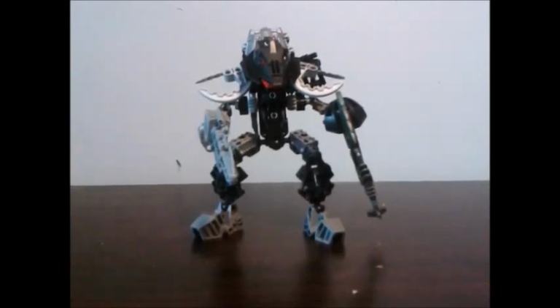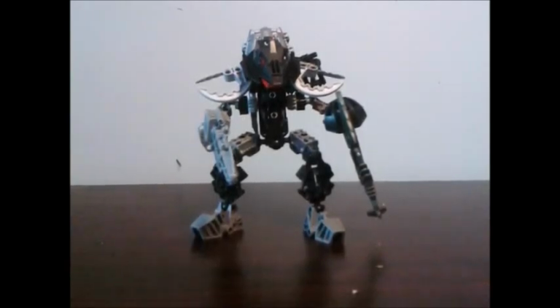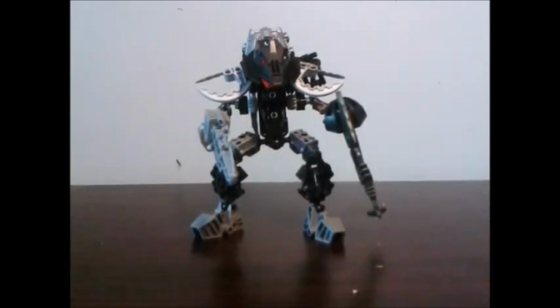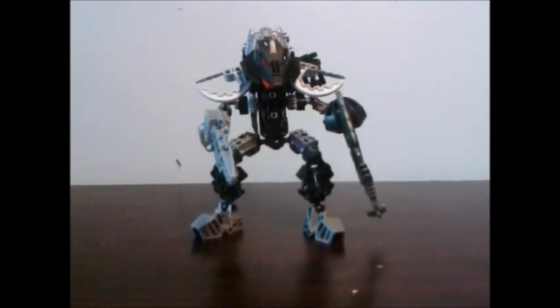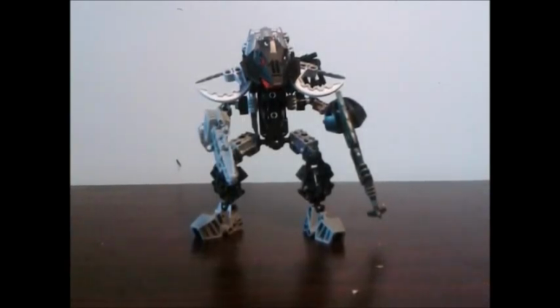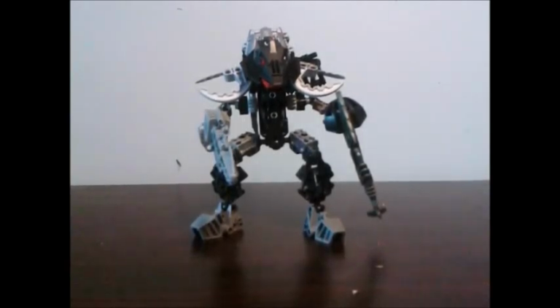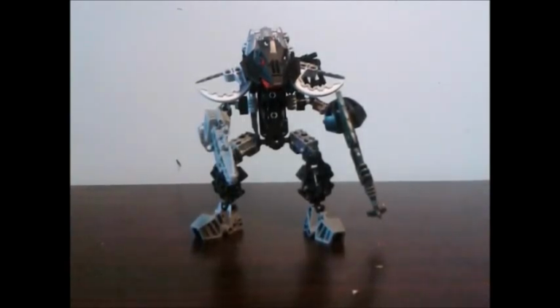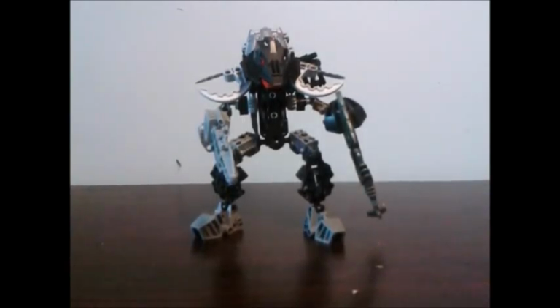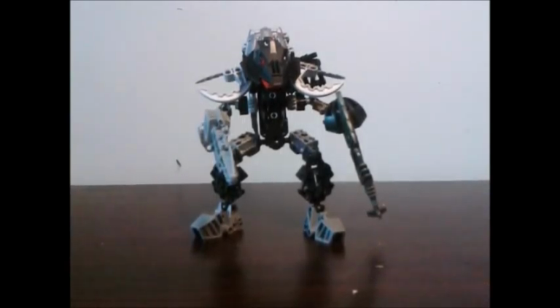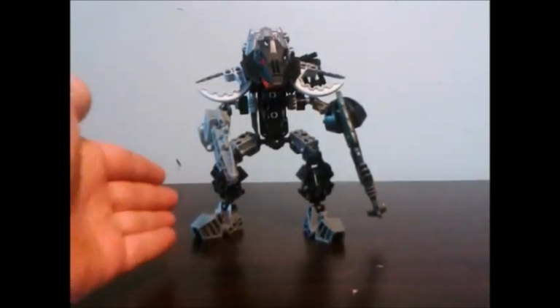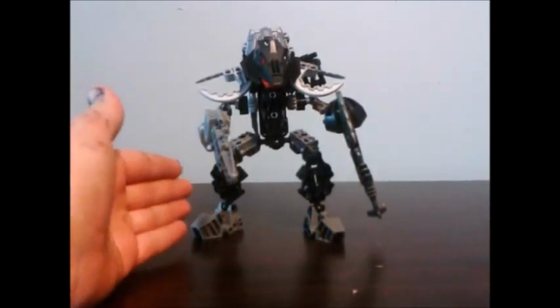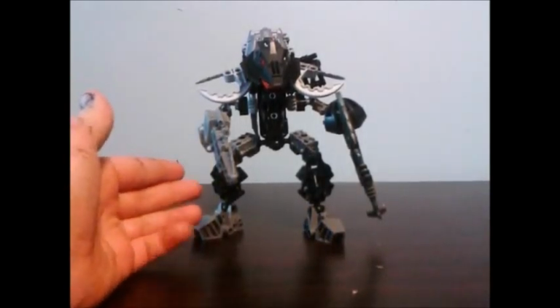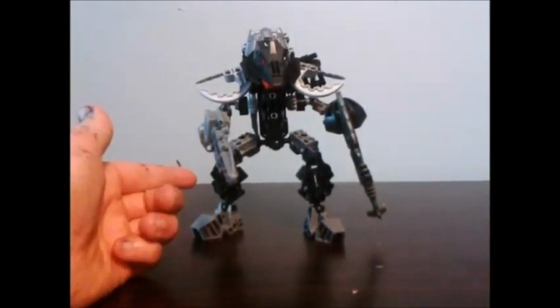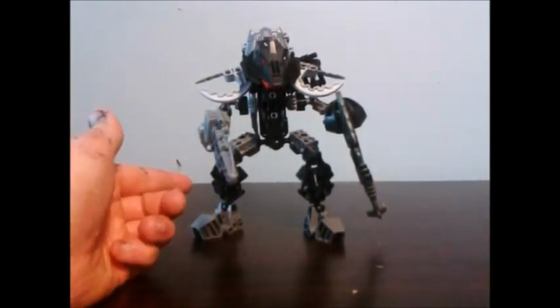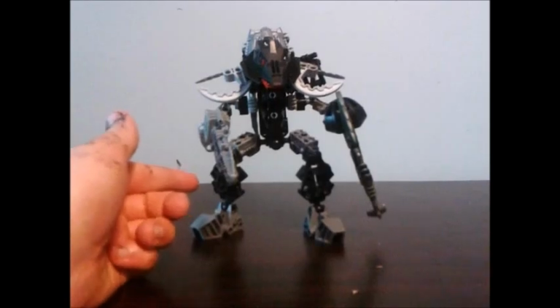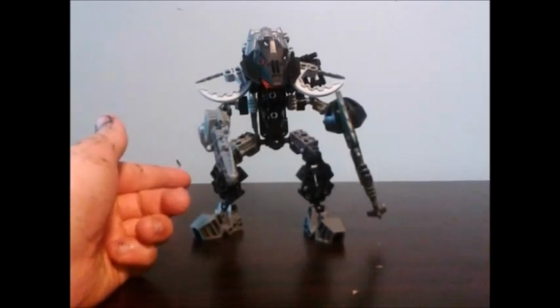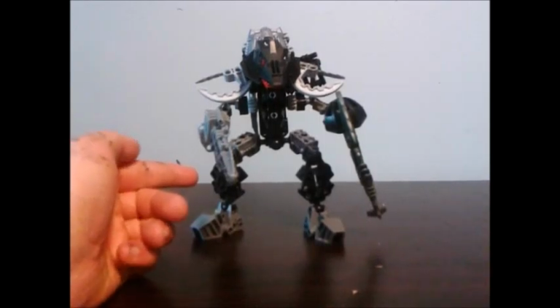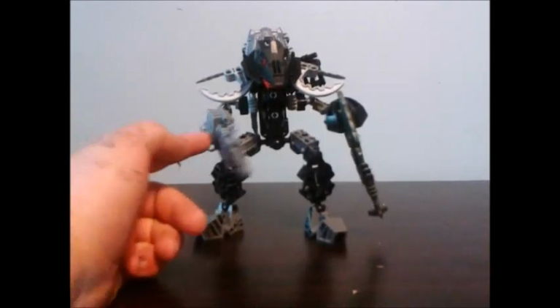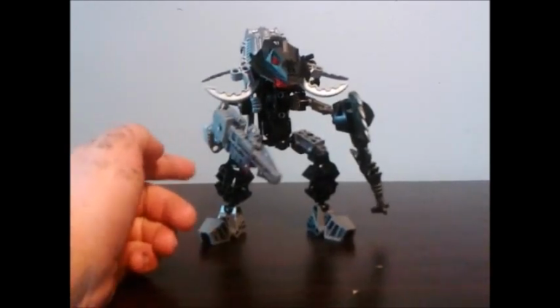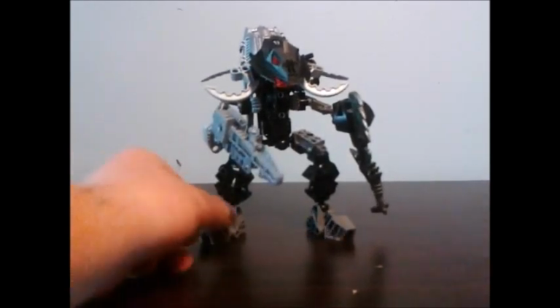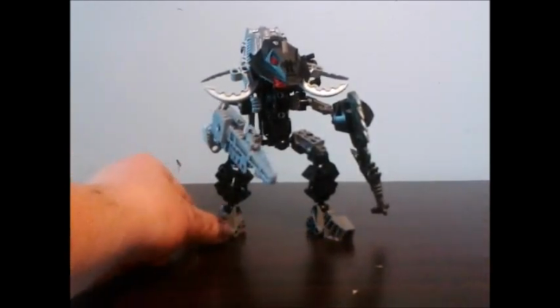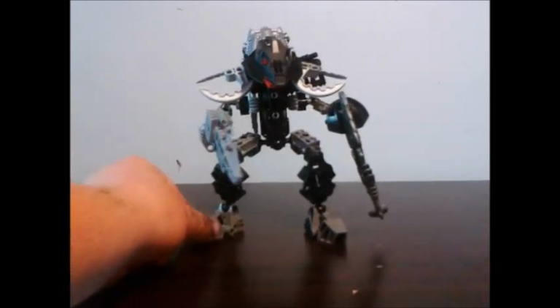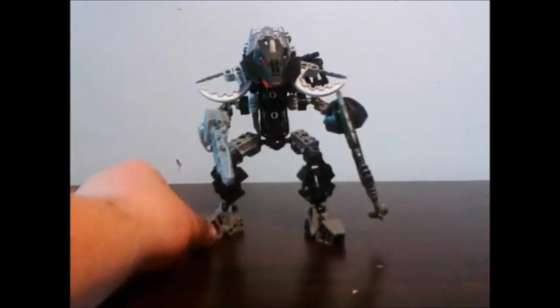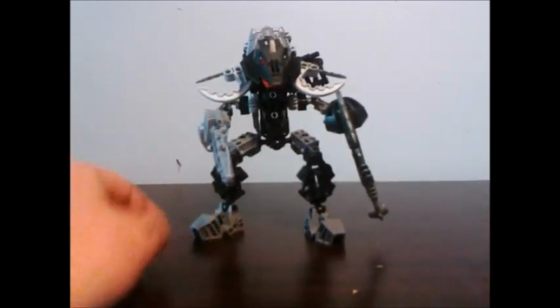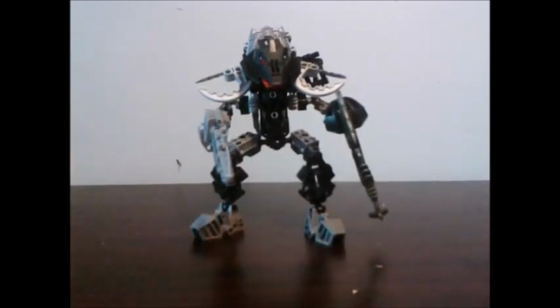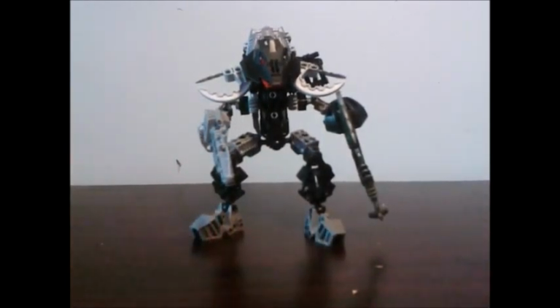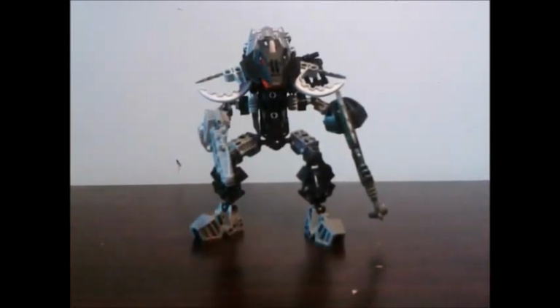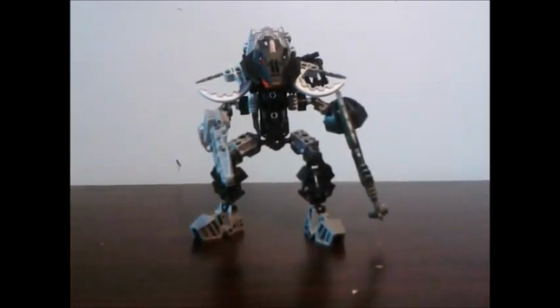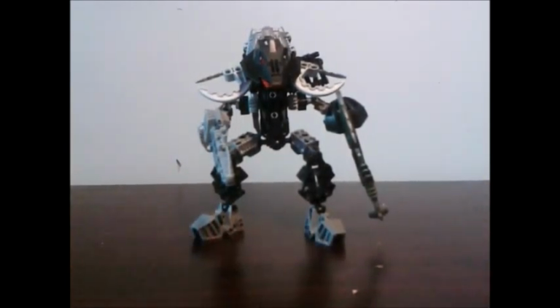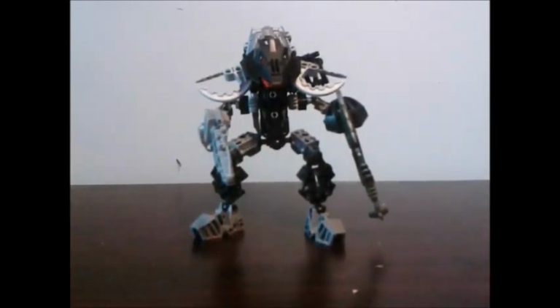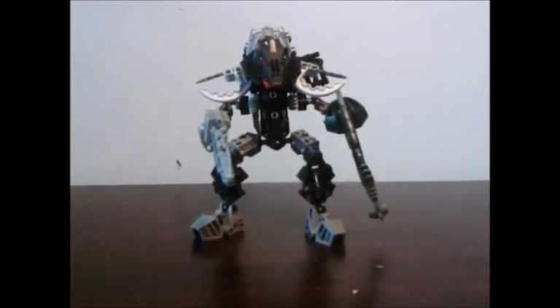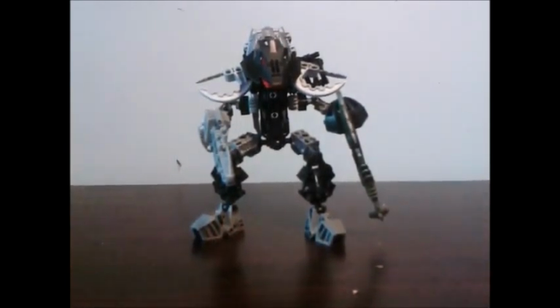The legs basically — these are Vahki legs except different colored pieces. Literally, that's how Vahki legs are built. I actually just noticed that.